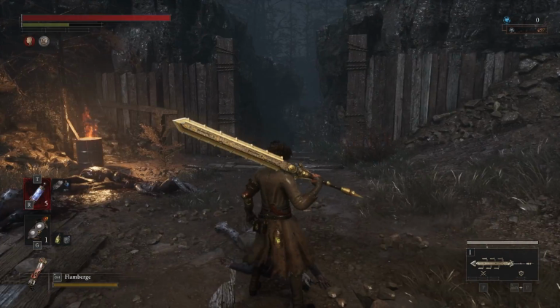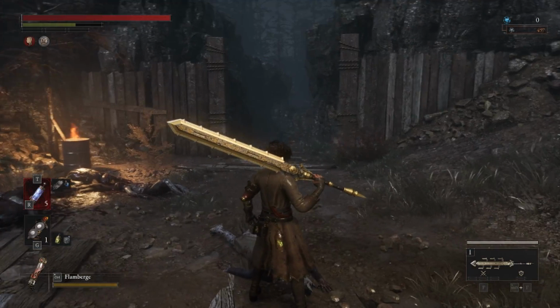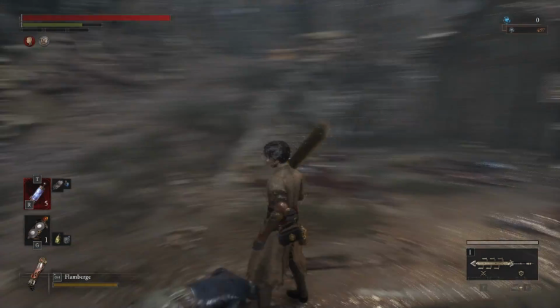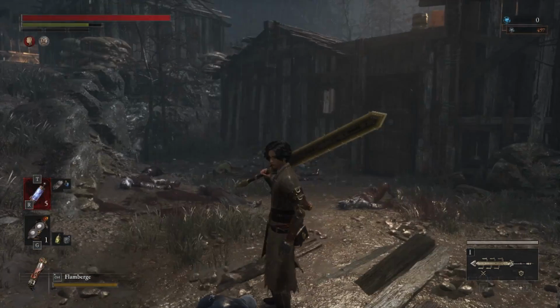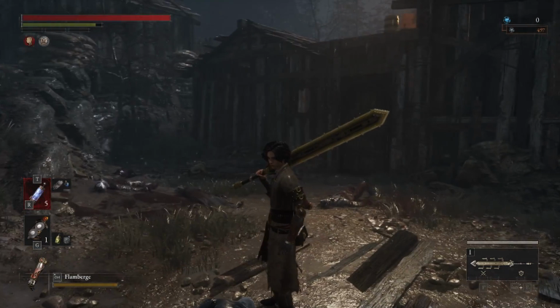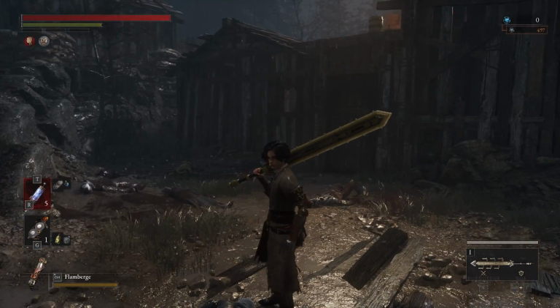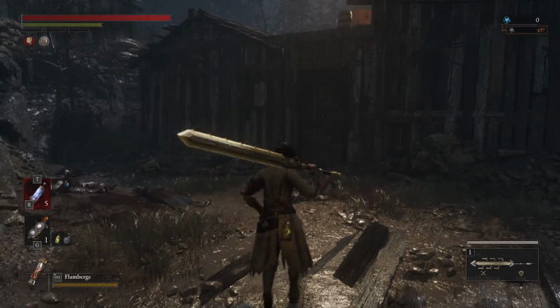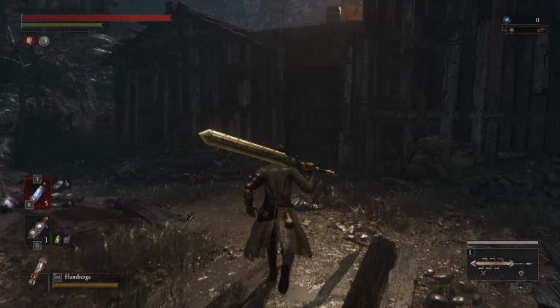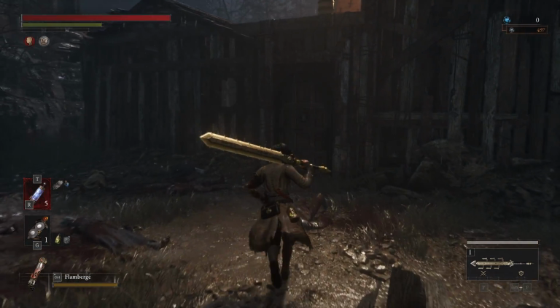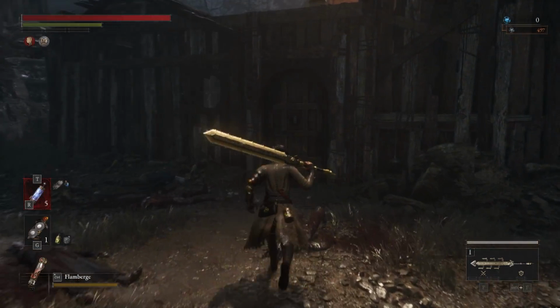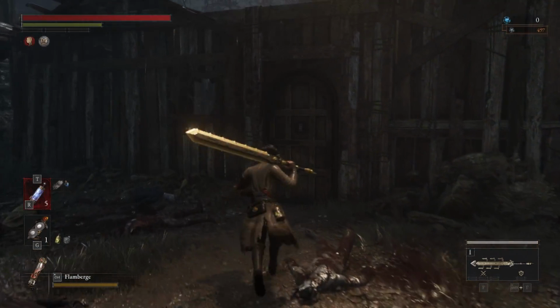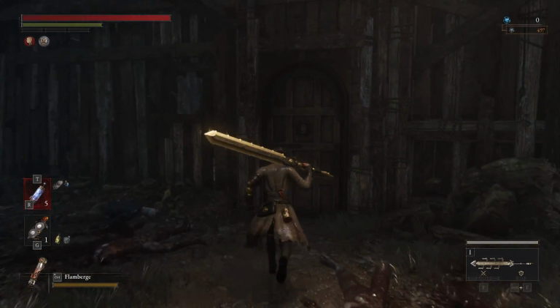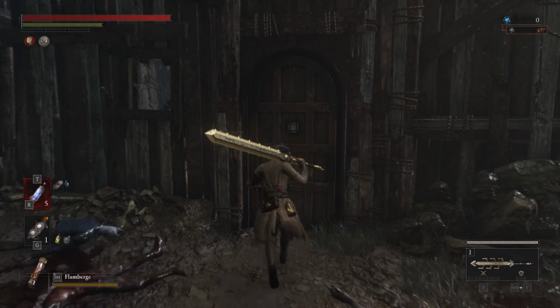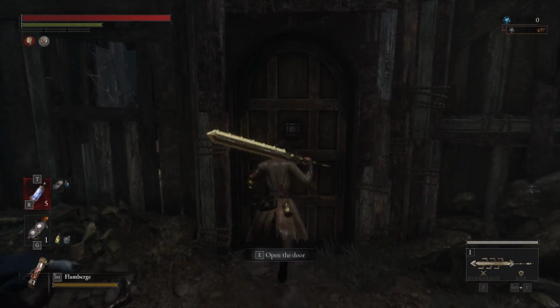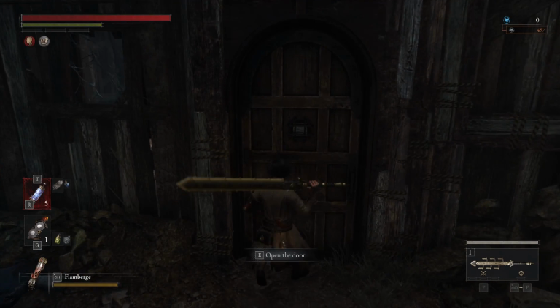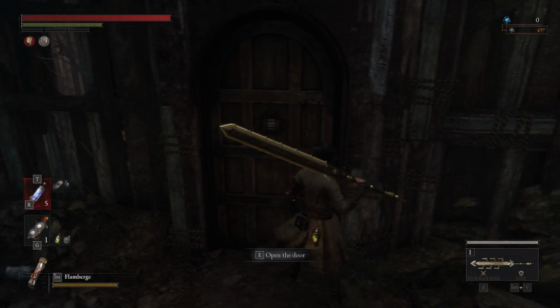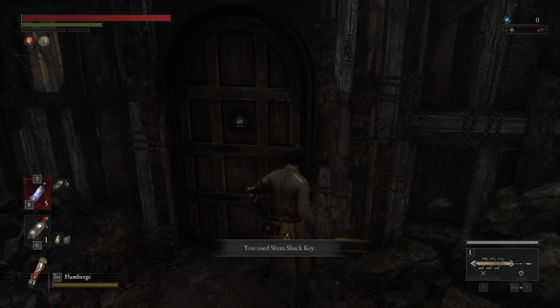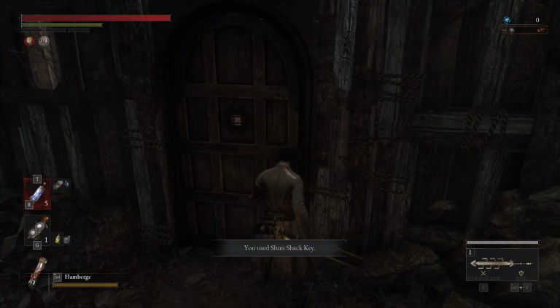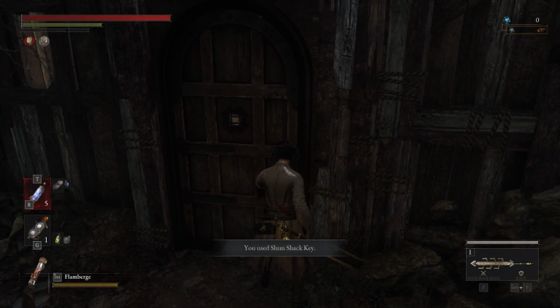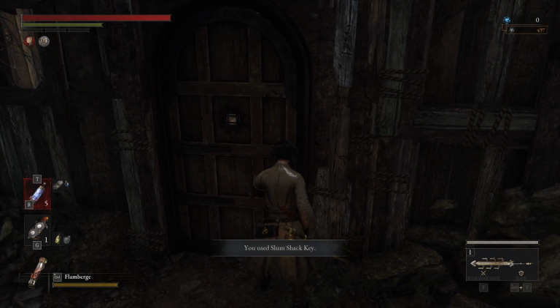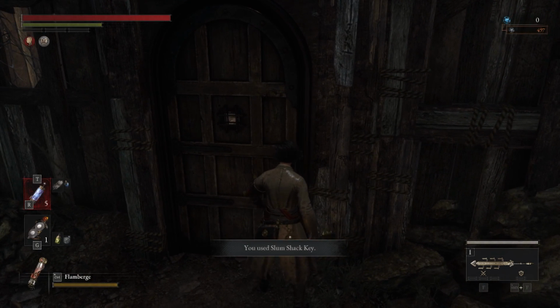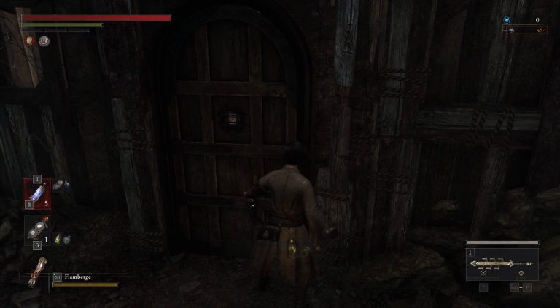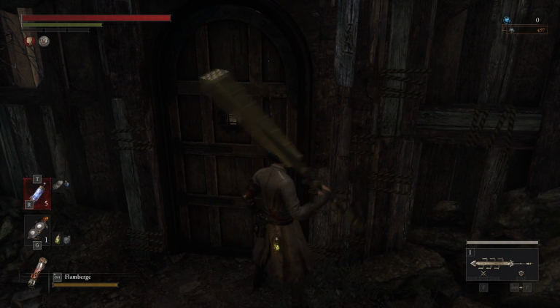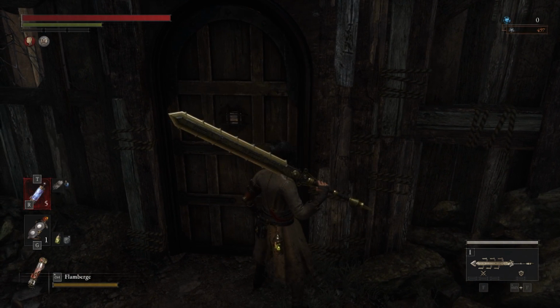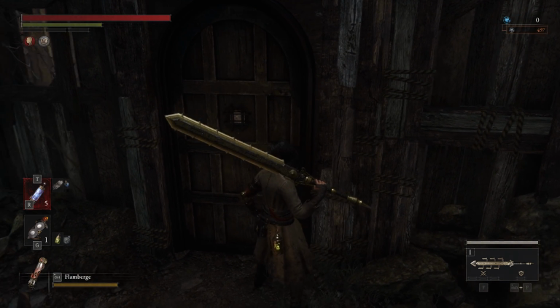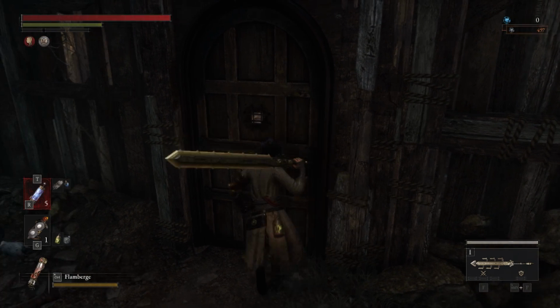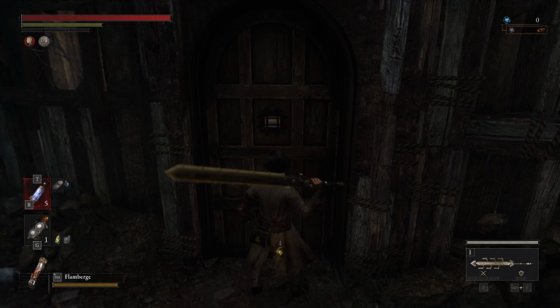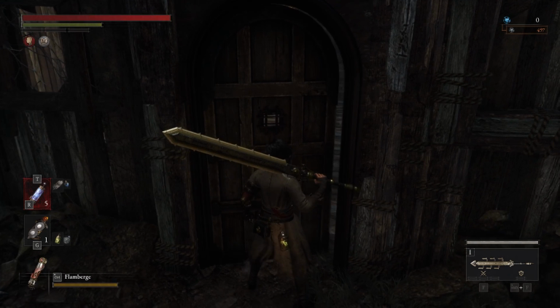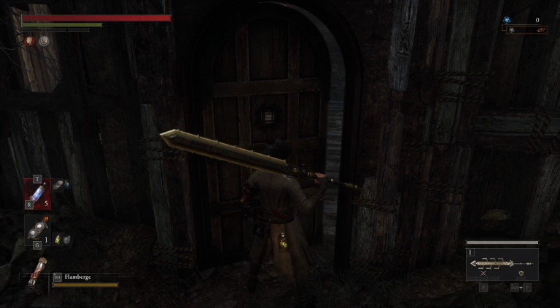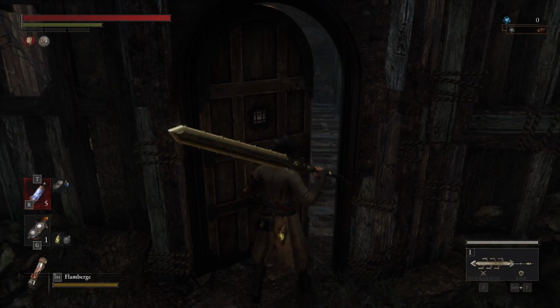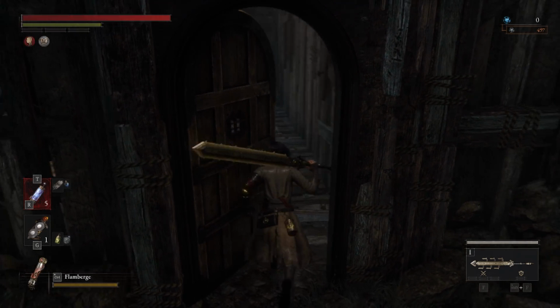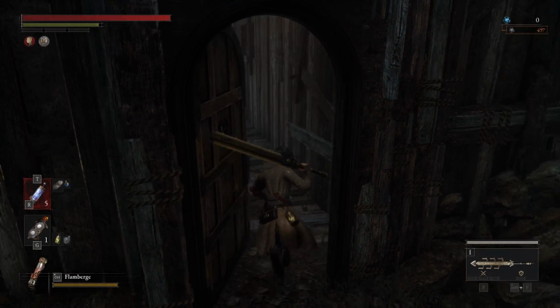Now look in the opposite direction of the door the monster came out of — this is the door the key unlocks. Use it to get inside and find the chest. The chest contains the Belford Superior Corrosion Resistance Converter.